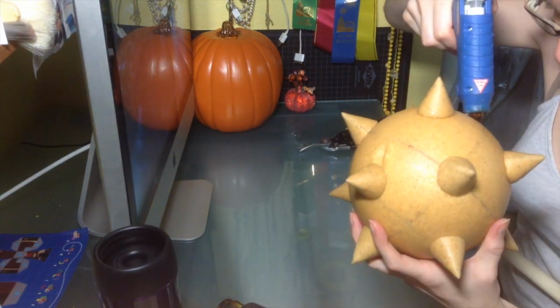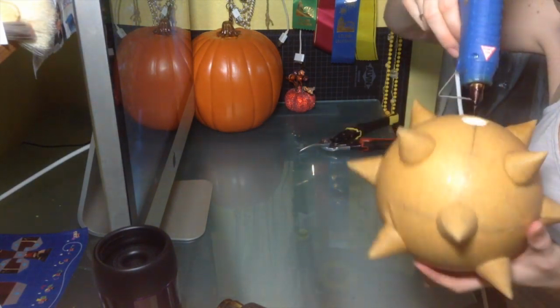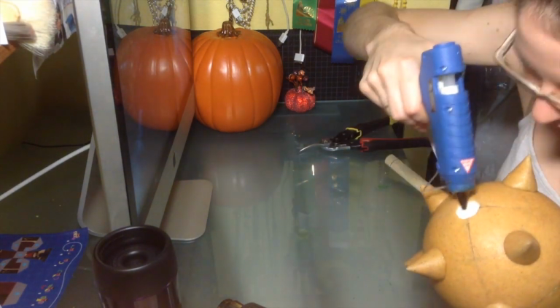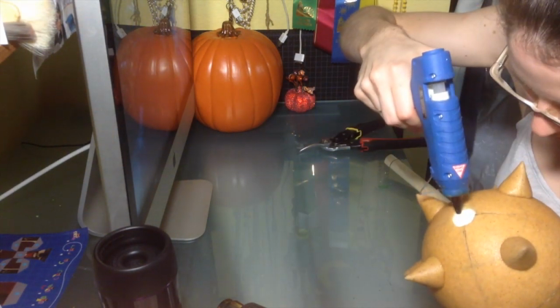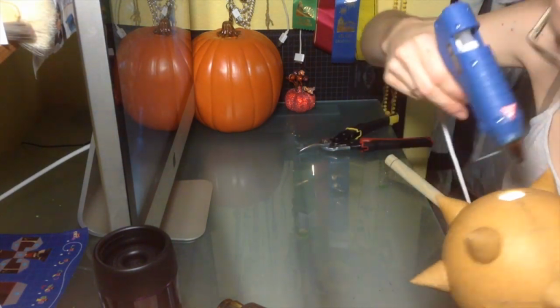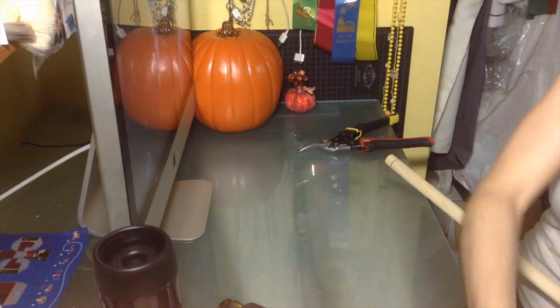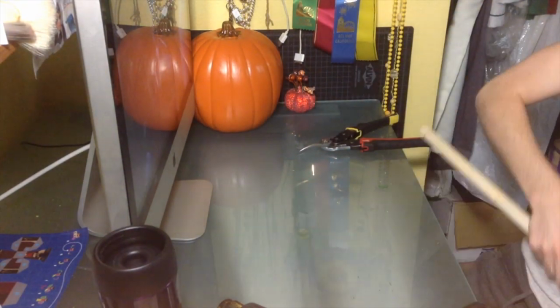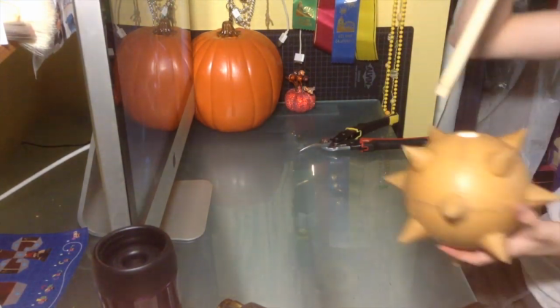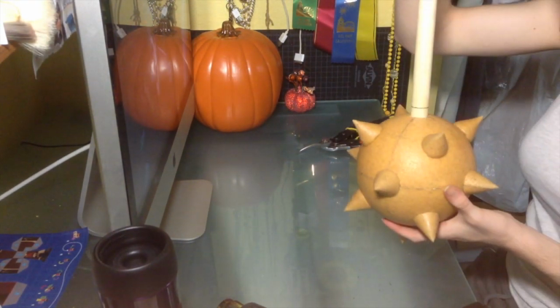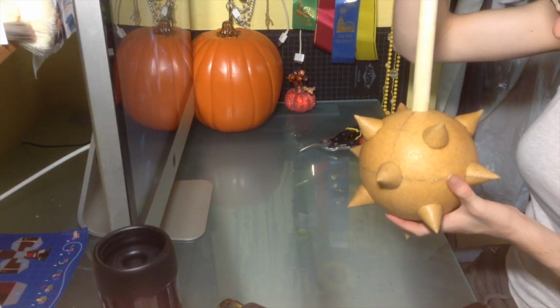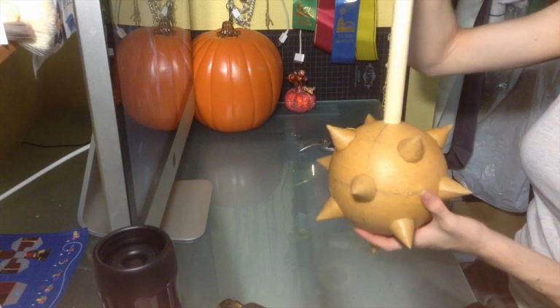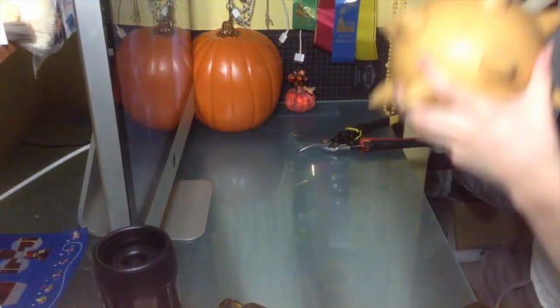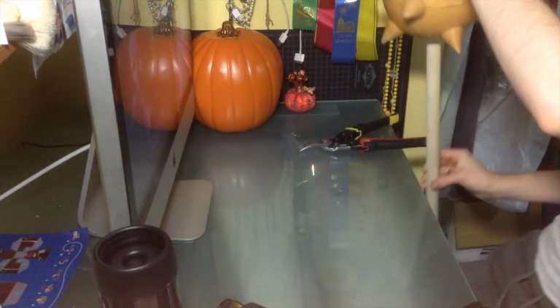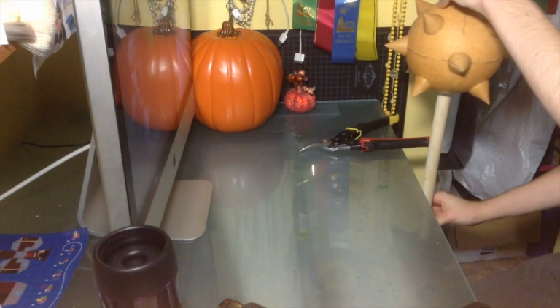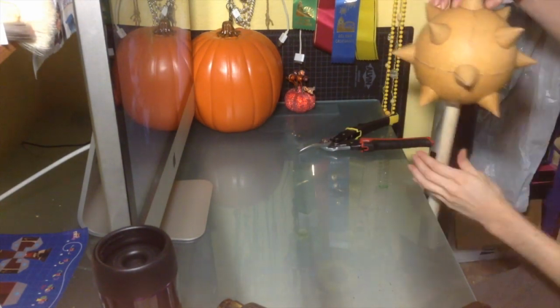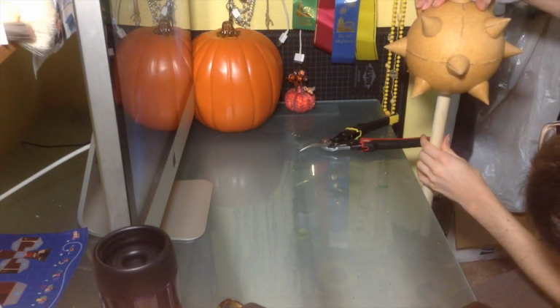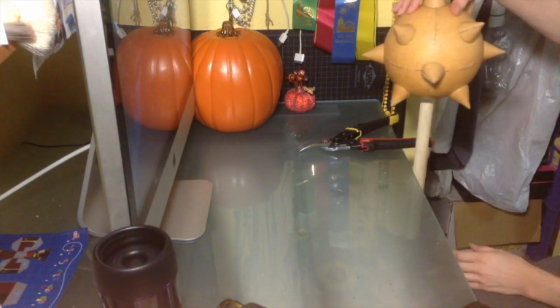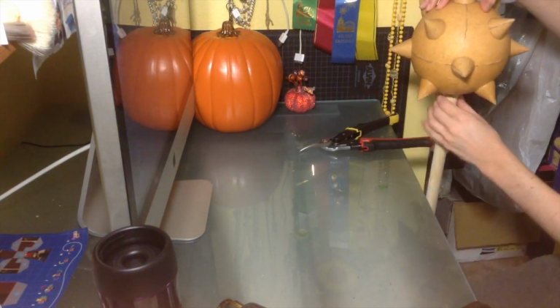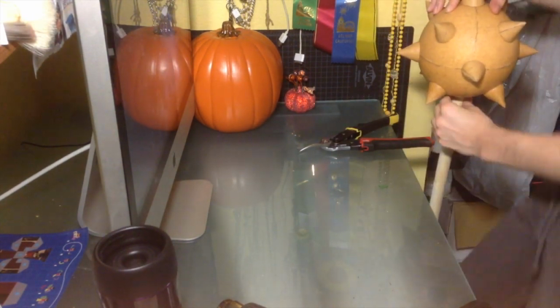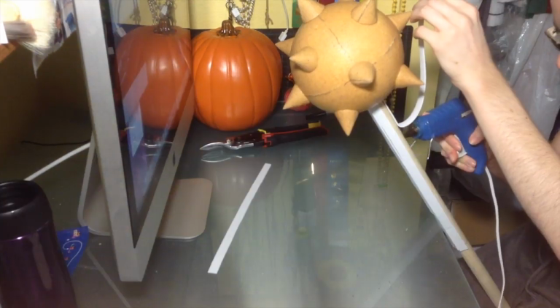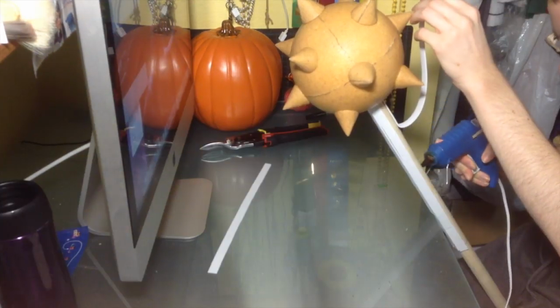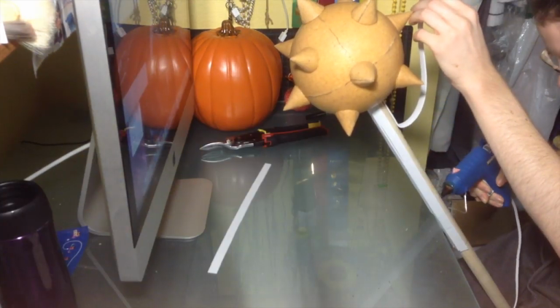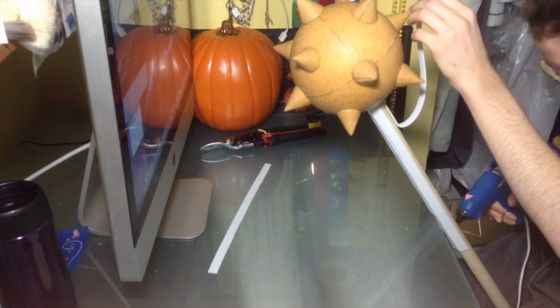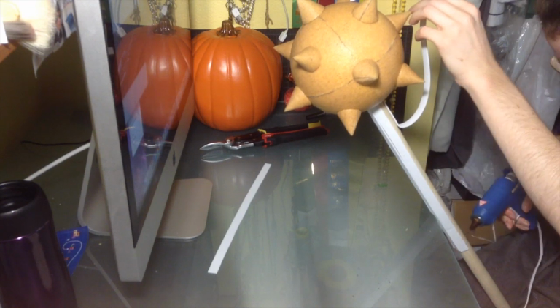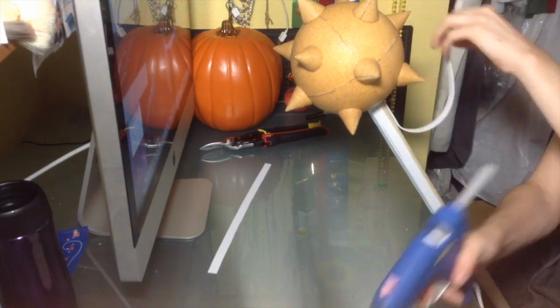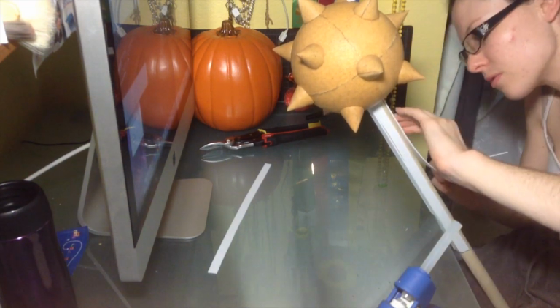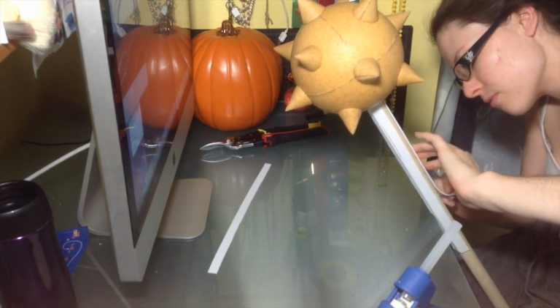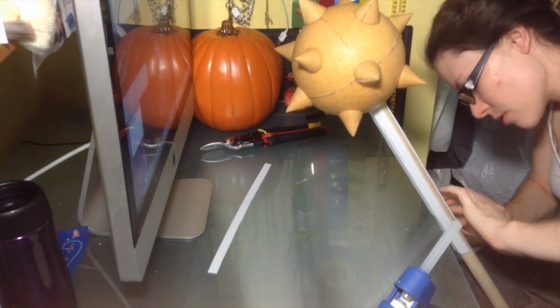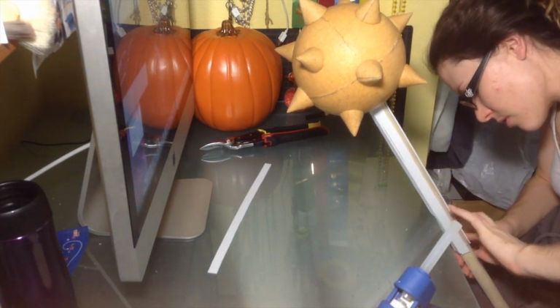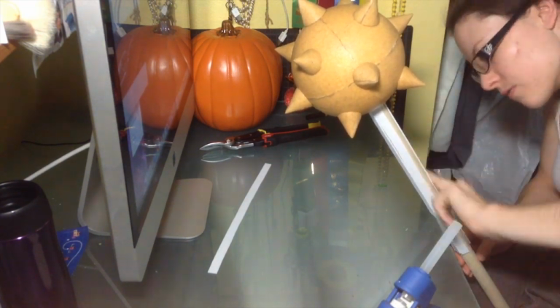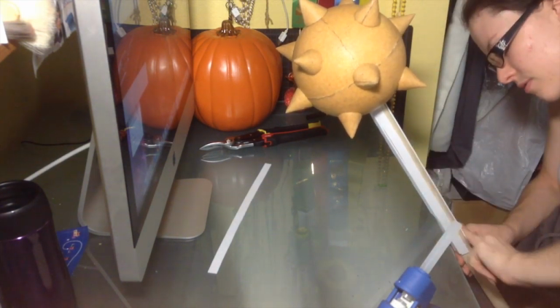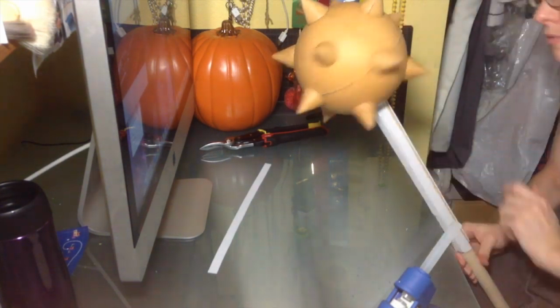To add the handle, I added a ton of hot glue into the hole I previously cut and stuck it right in. After that, the base of the mace is complete — now it's just up to you to decorate it how you wish.